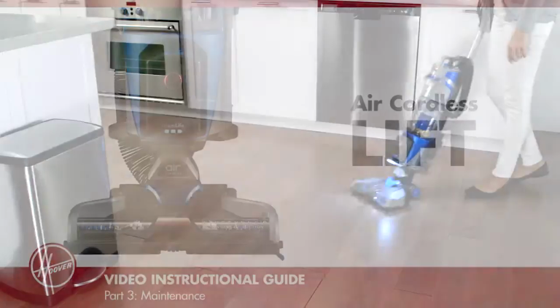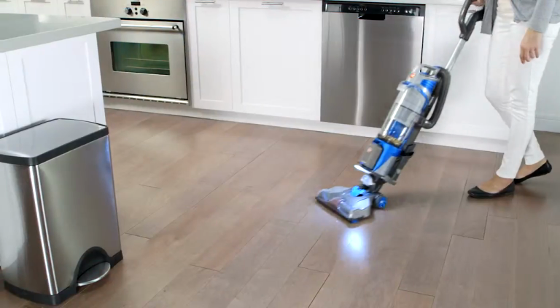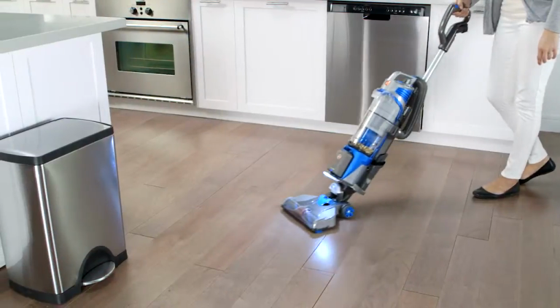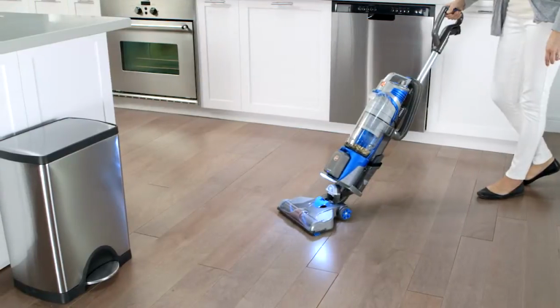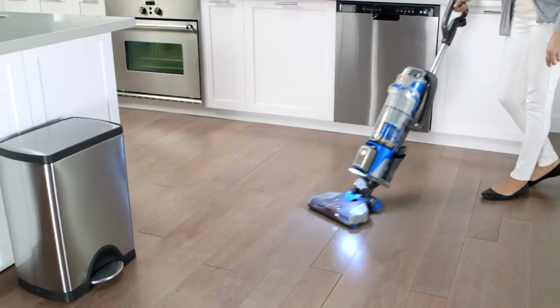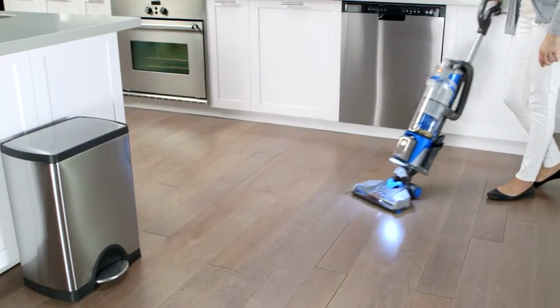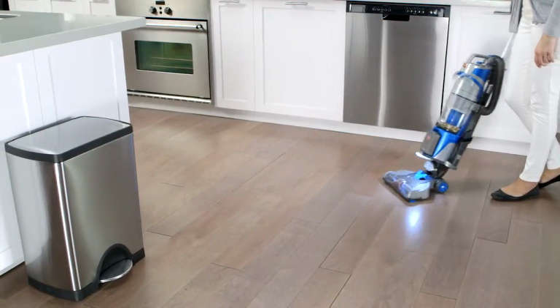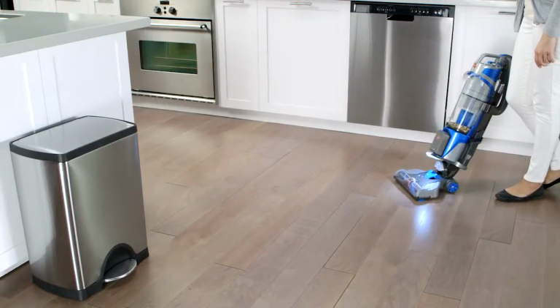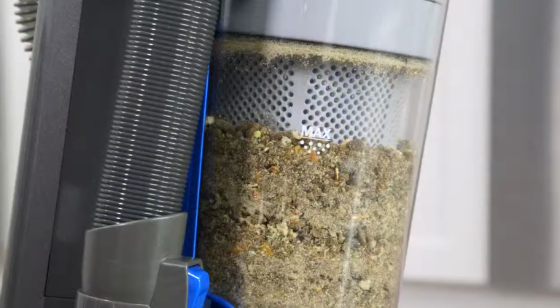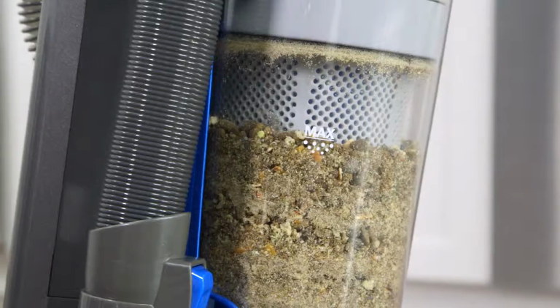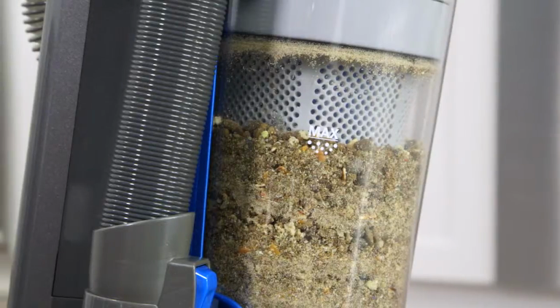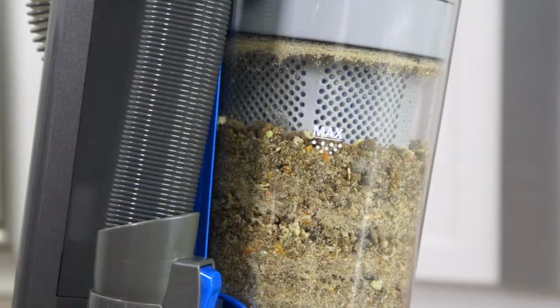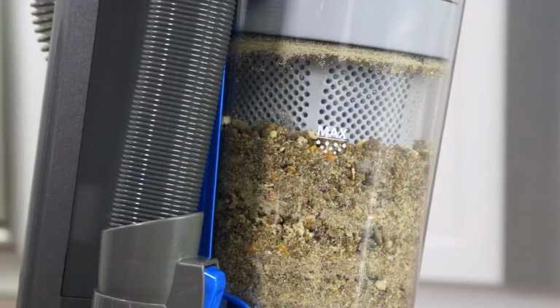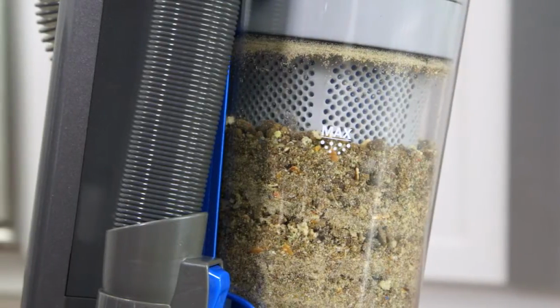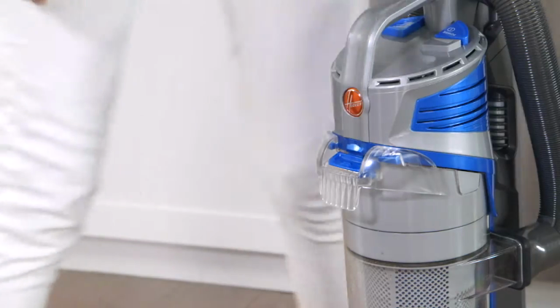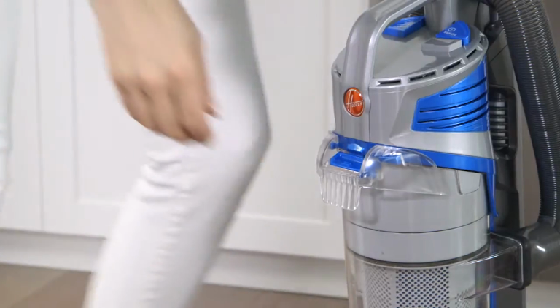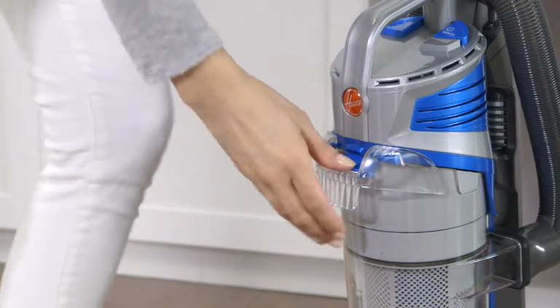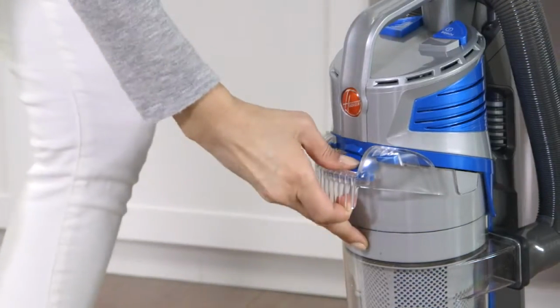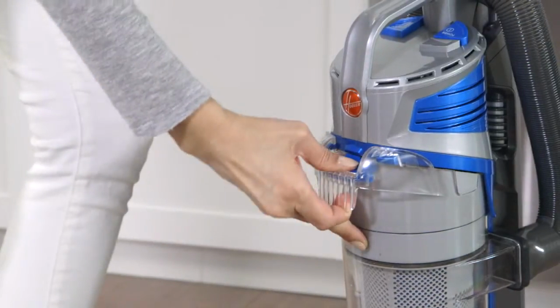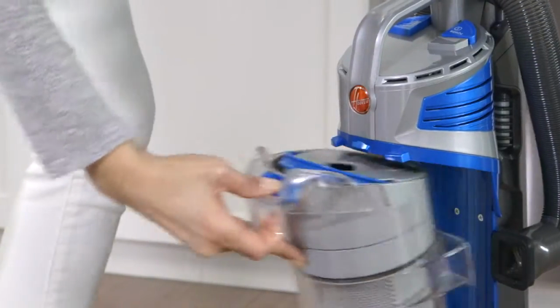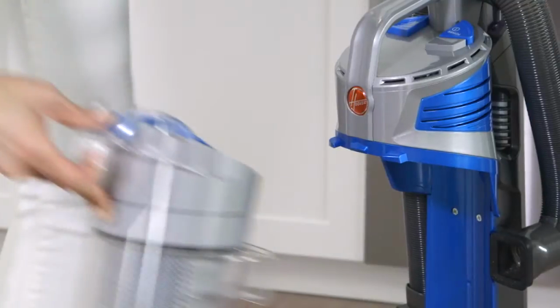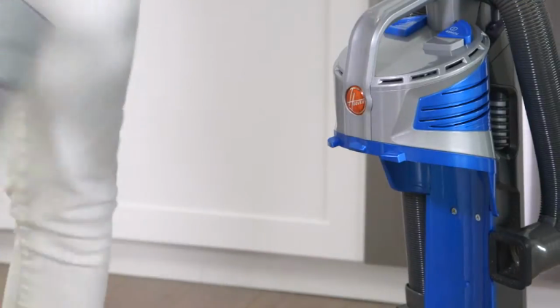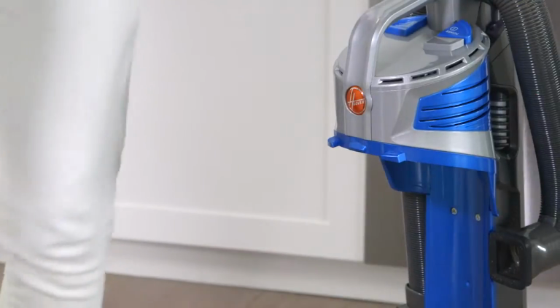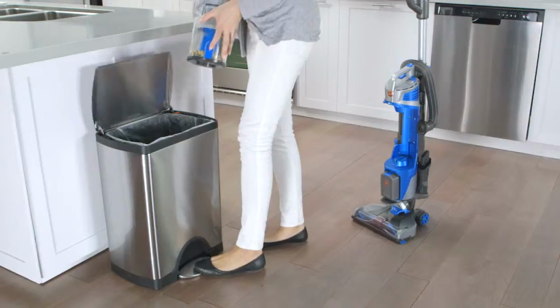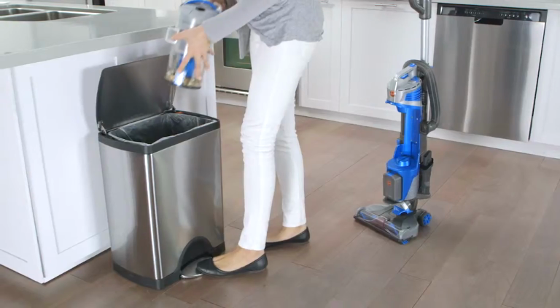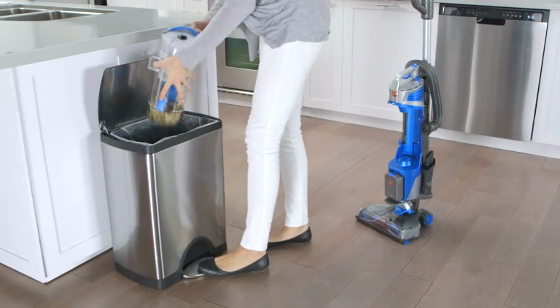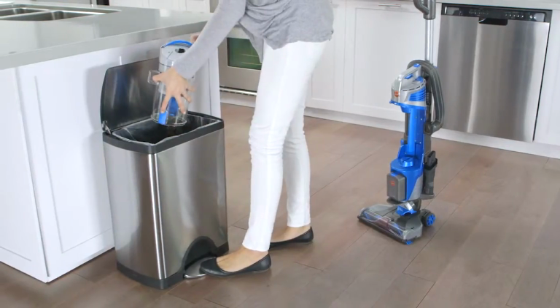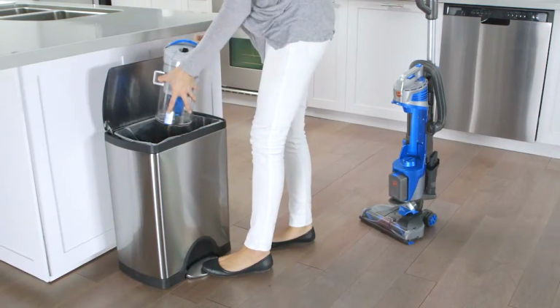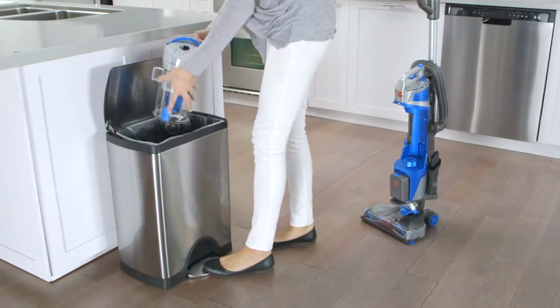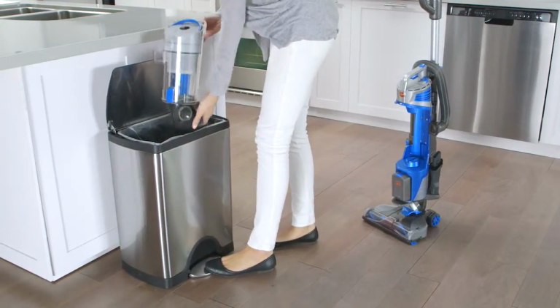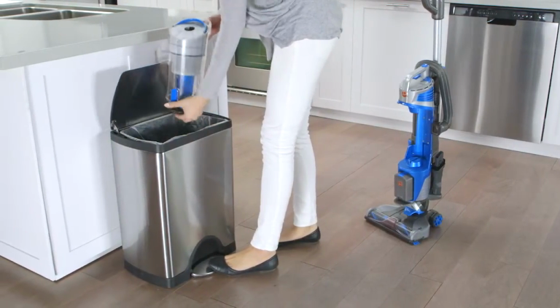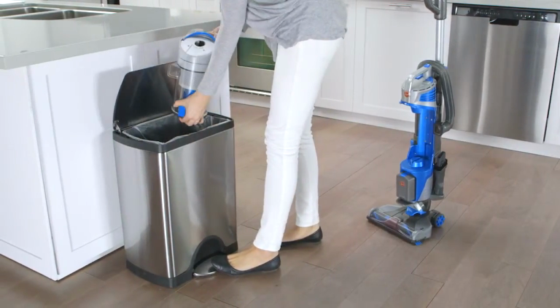You should empty the dirt cup after every use, or when it's filled to the max line. Press this button and pull to remove the dirt cup. Then press here to flip open the lid for easy emptying.